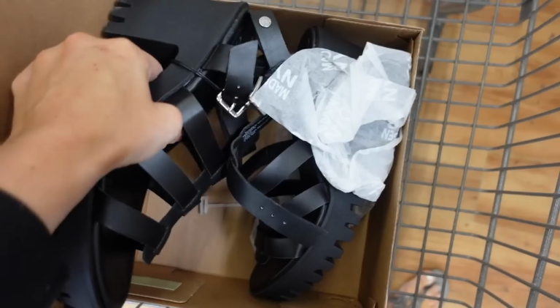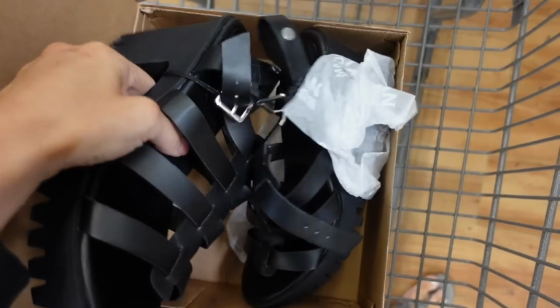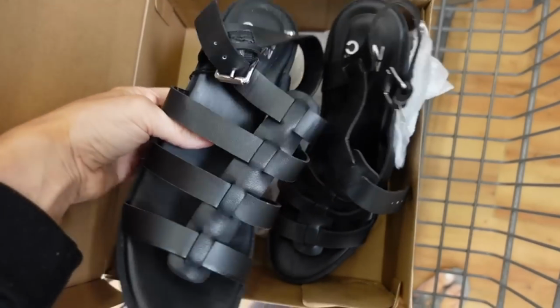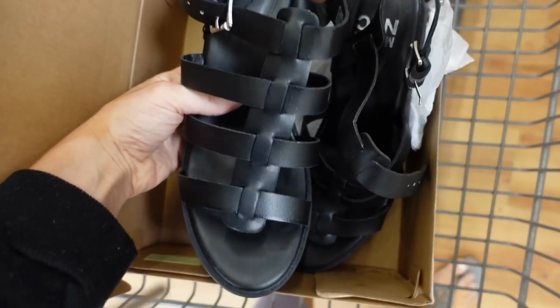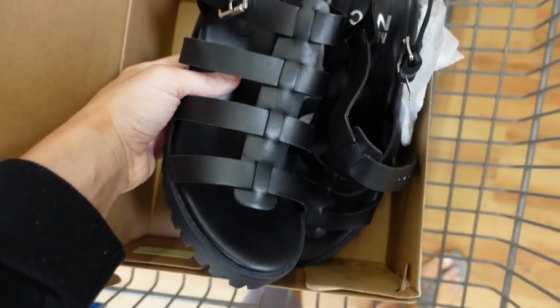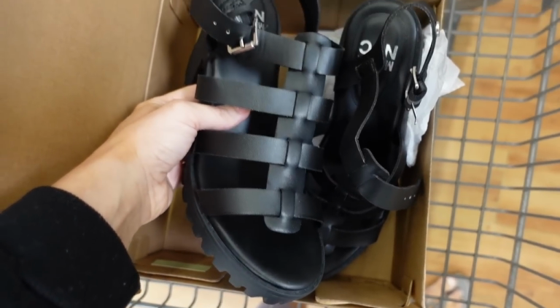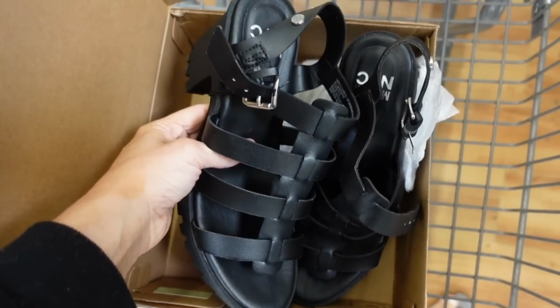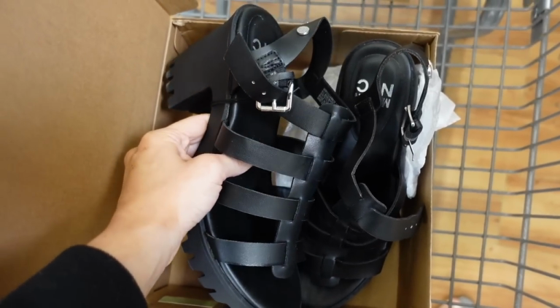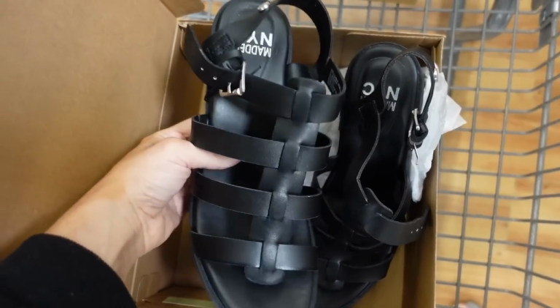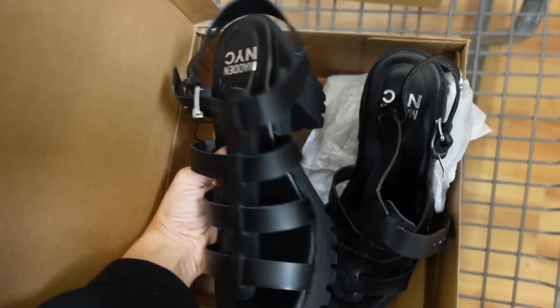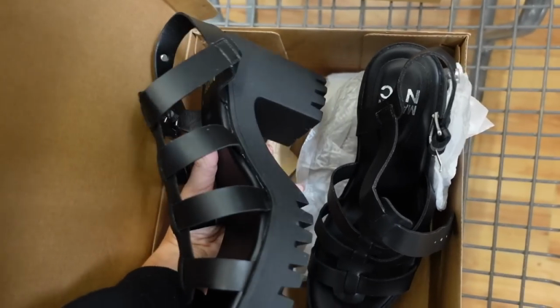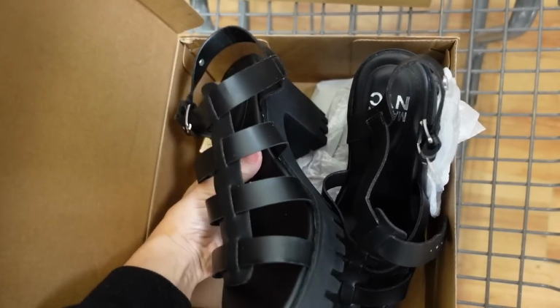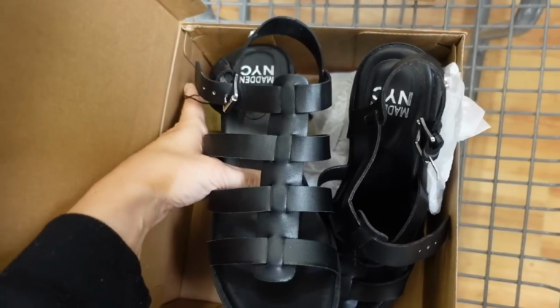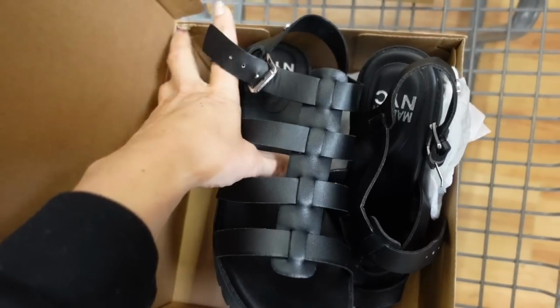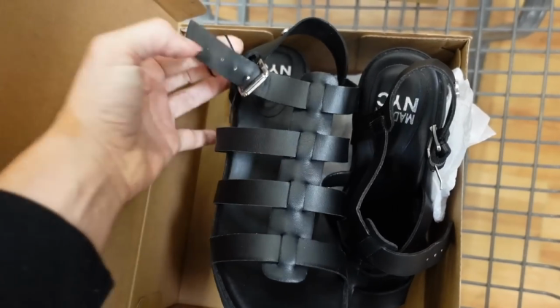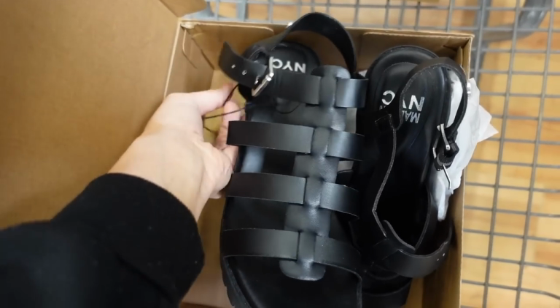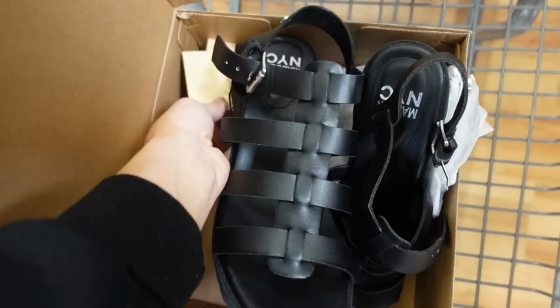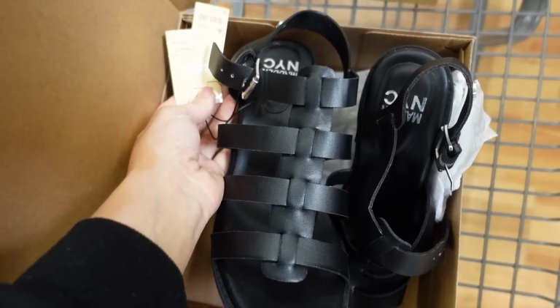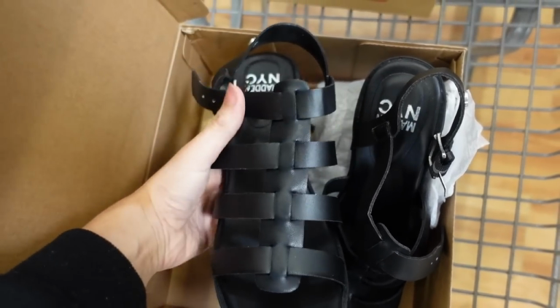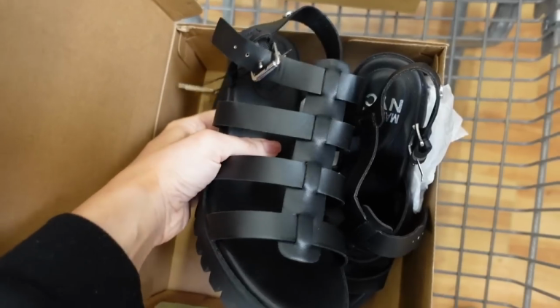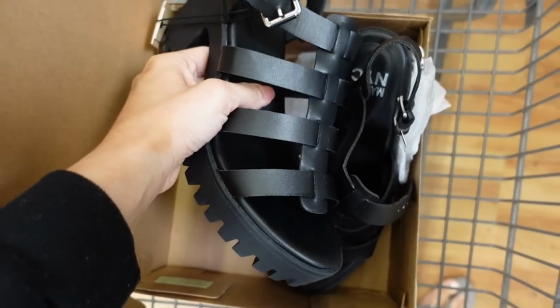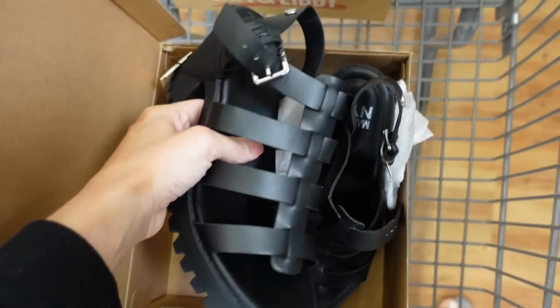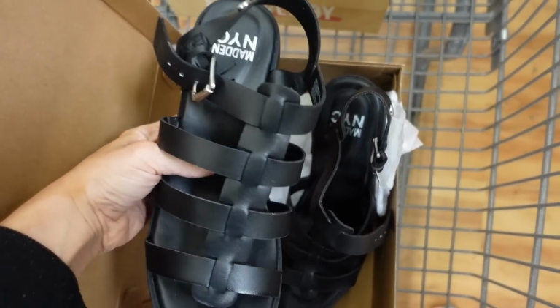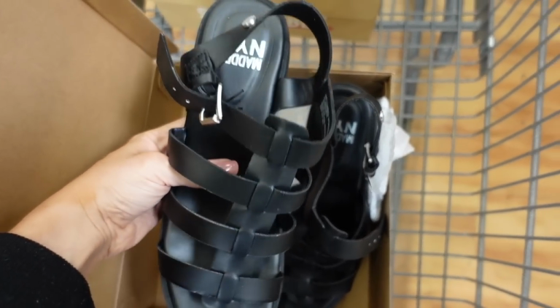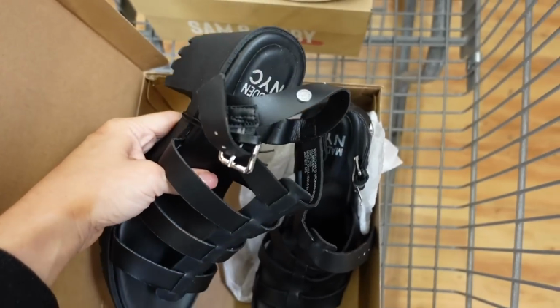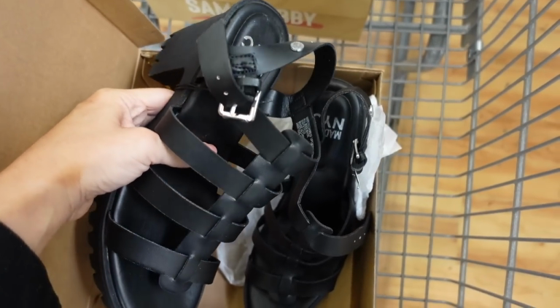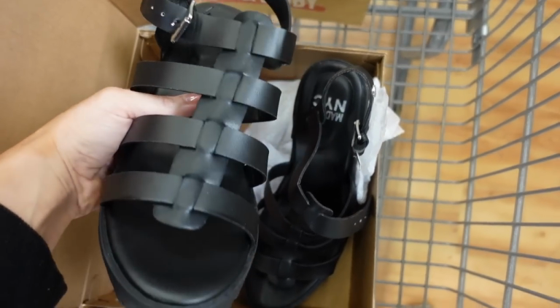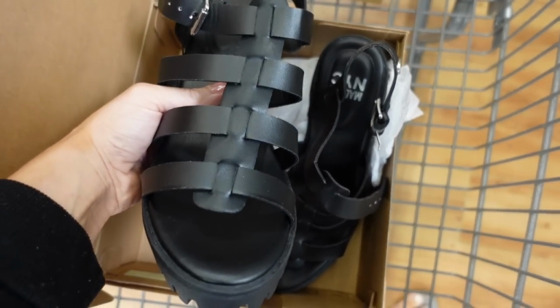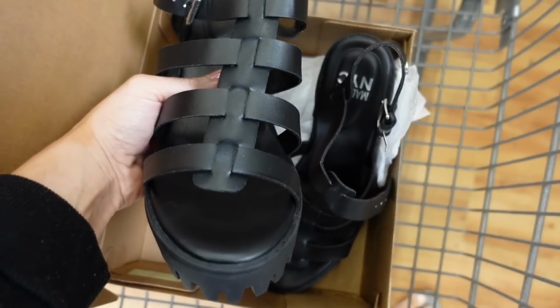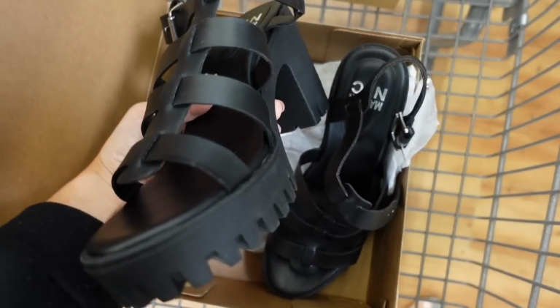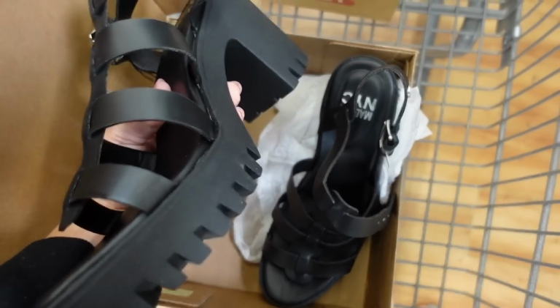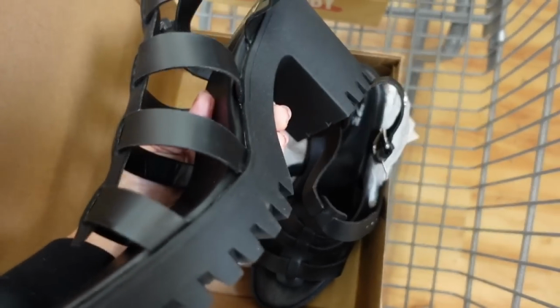Here's that fisherman style — I'm pretty sure these are also on sale now for $21 online, regularly $30. They have the ankle strap and that crisscross detail.